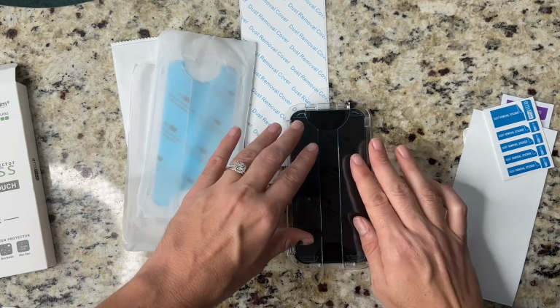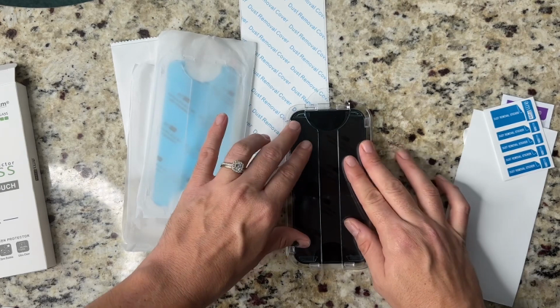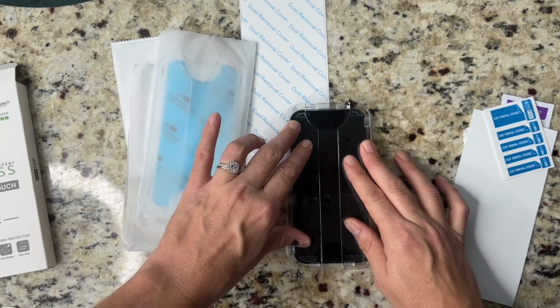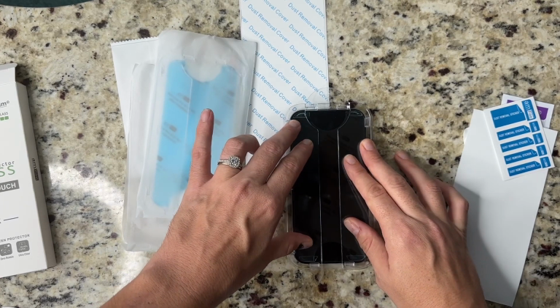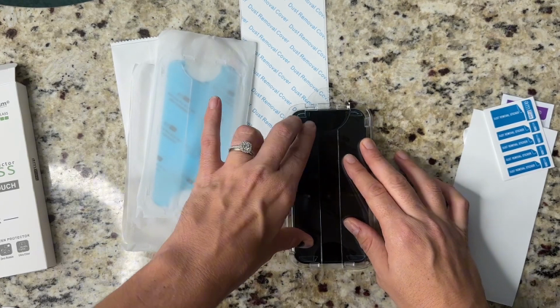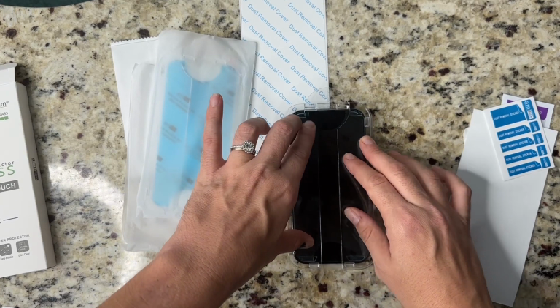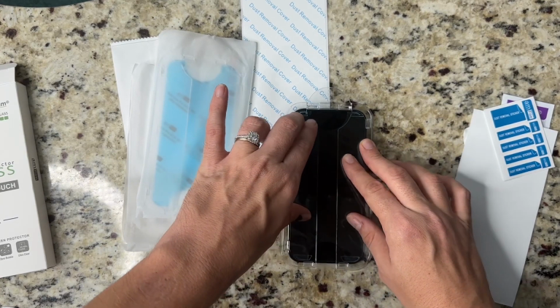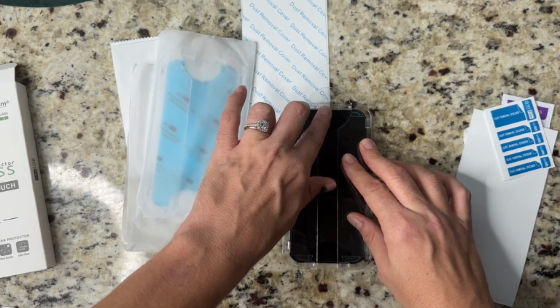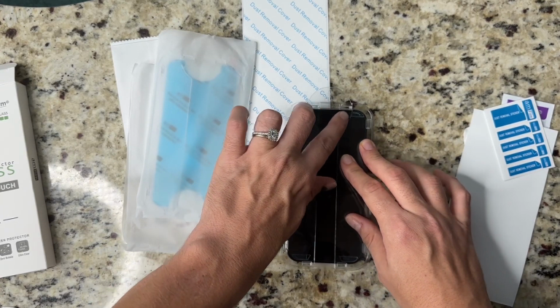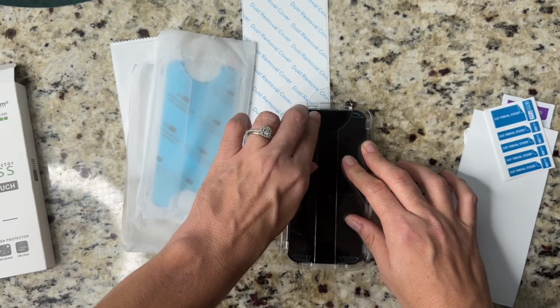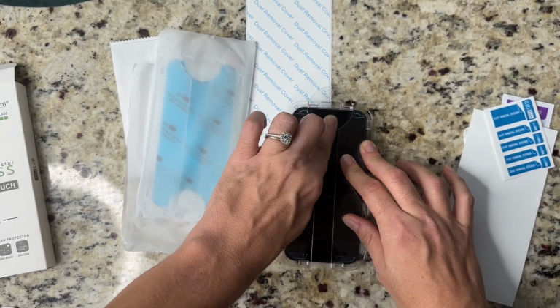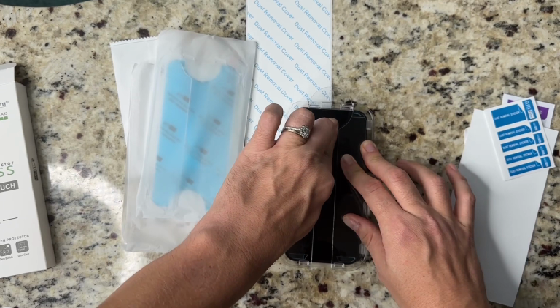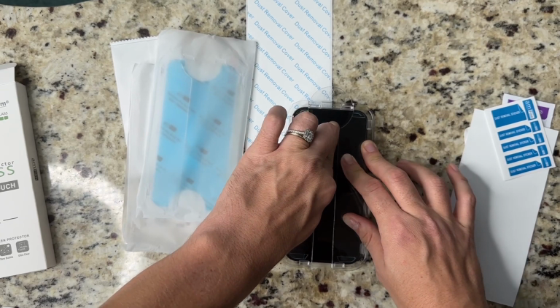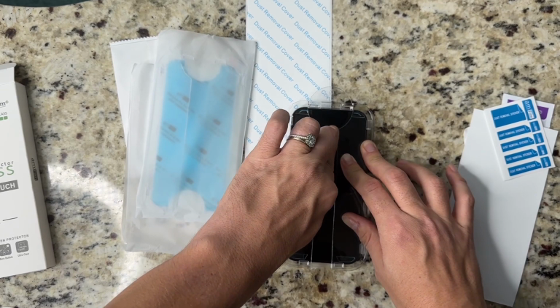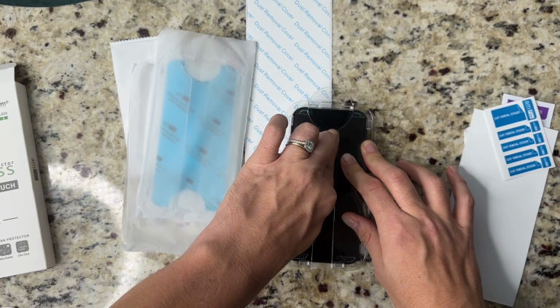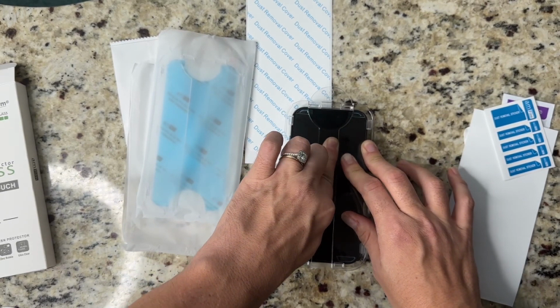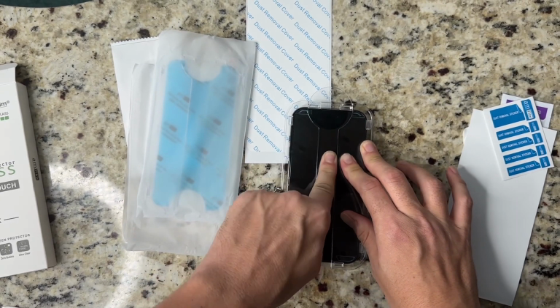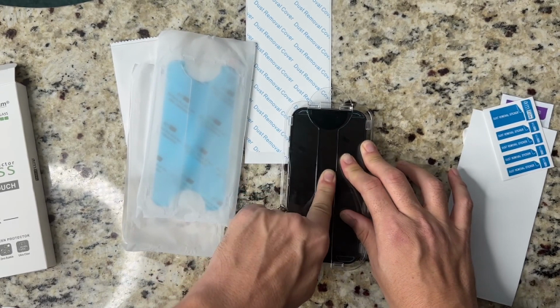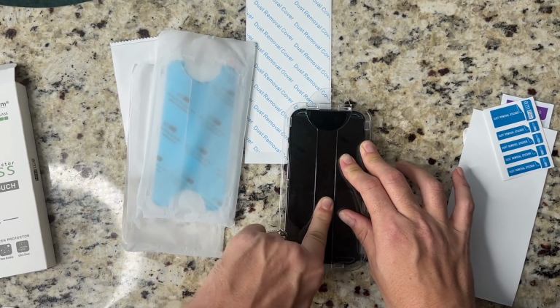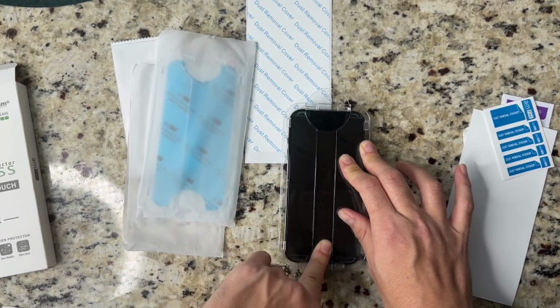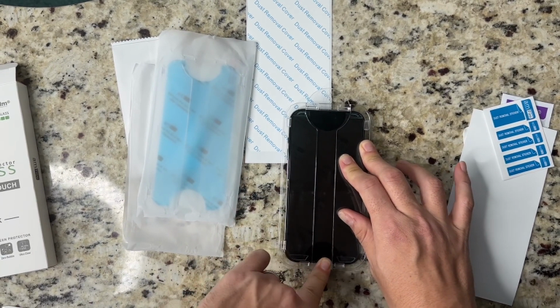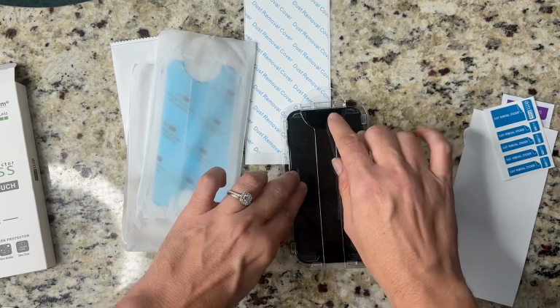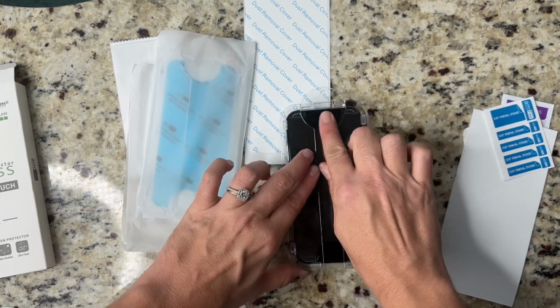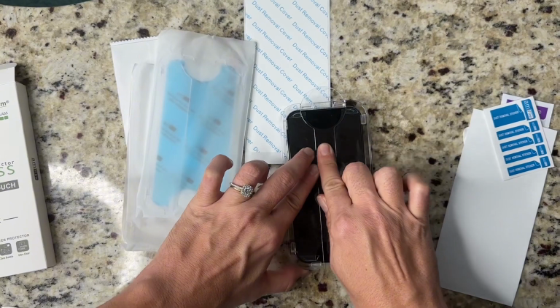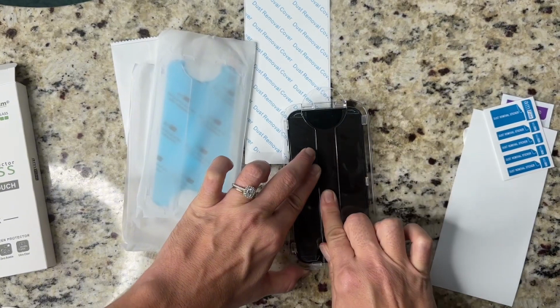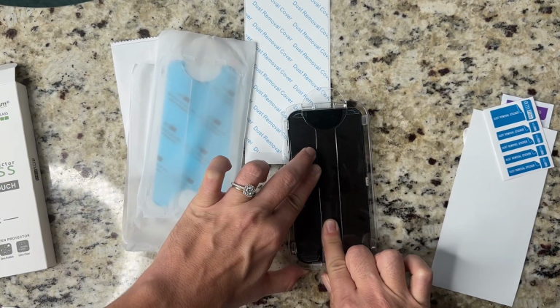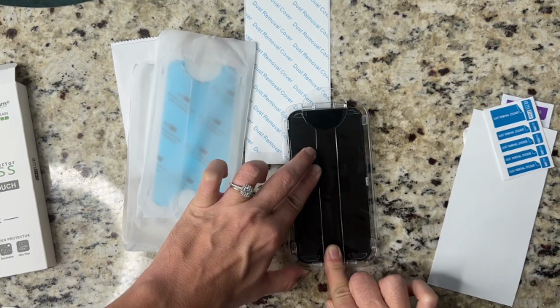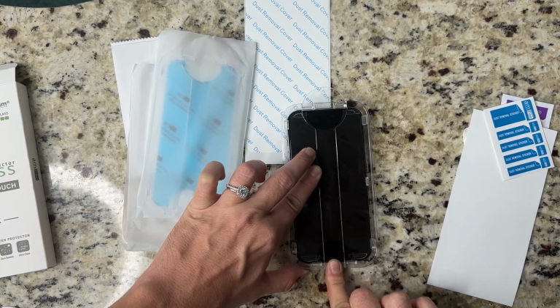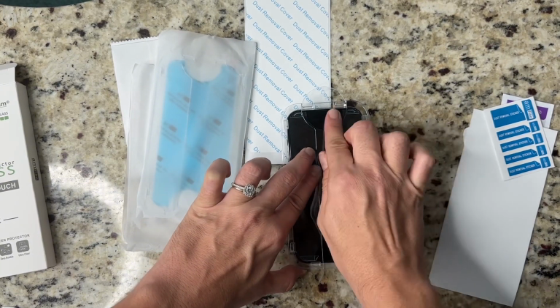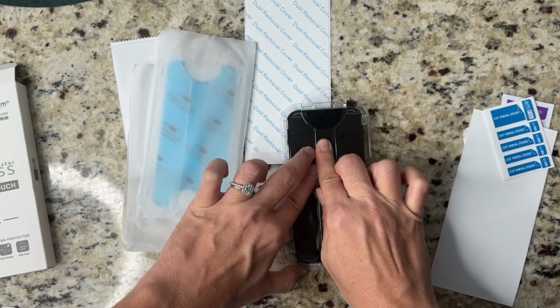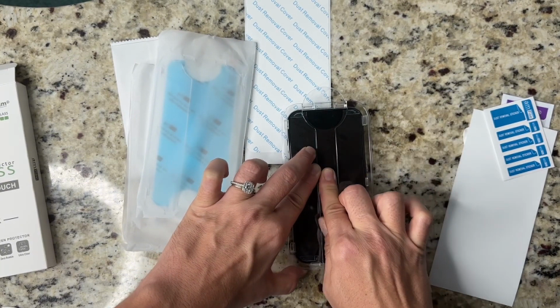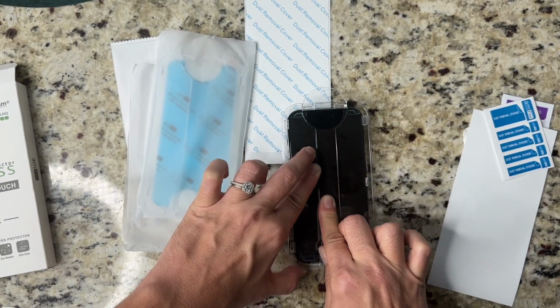Press the screen protector on the top and slide over the open cut slowly. The screen protector will attach and the adhesive spreads automatically. I did go over it a few times just to be safe. Then you lift the application tray off the phone and the blue film will come off with the tray.